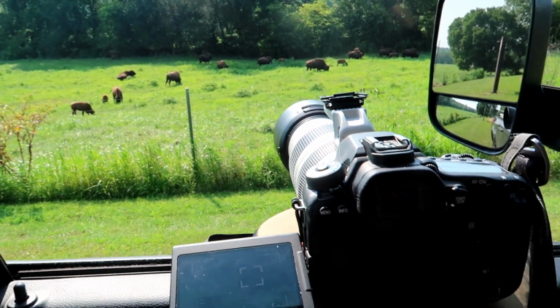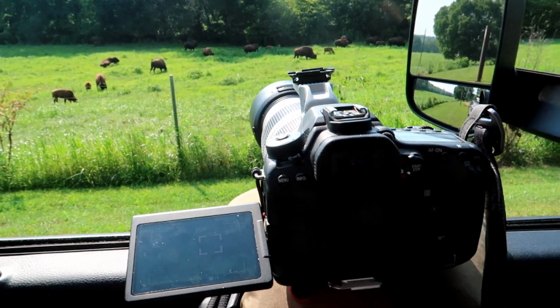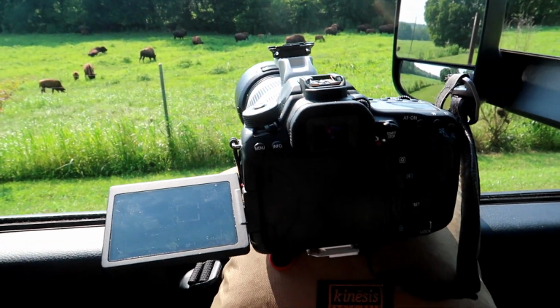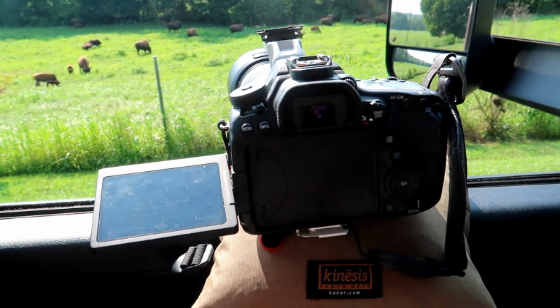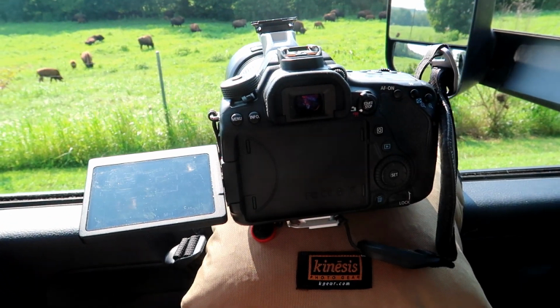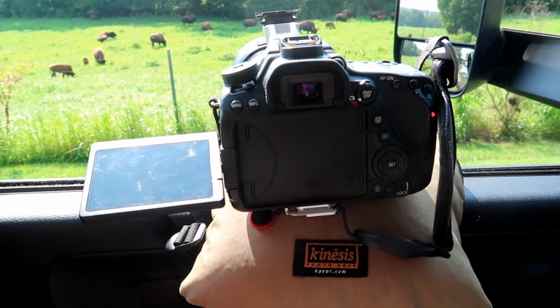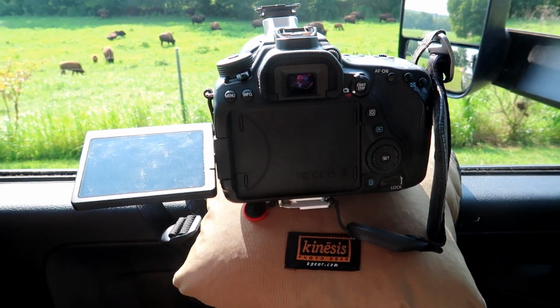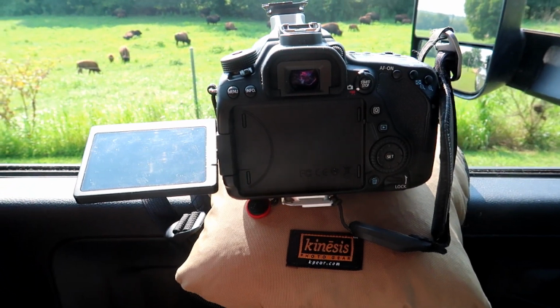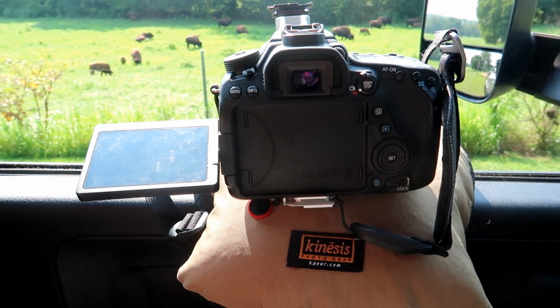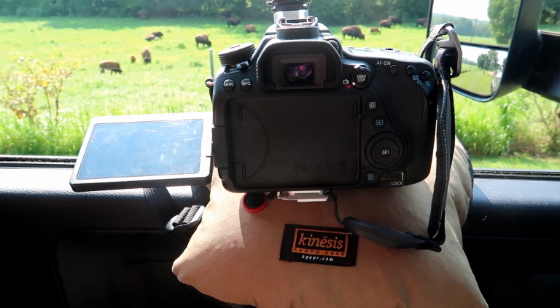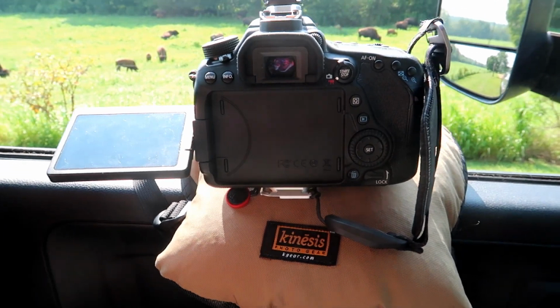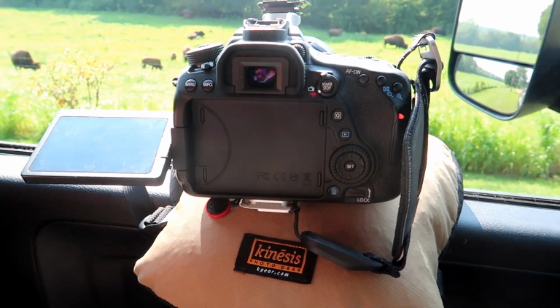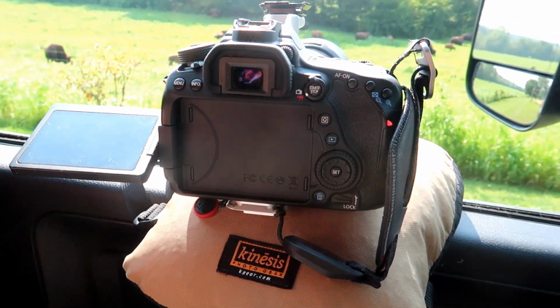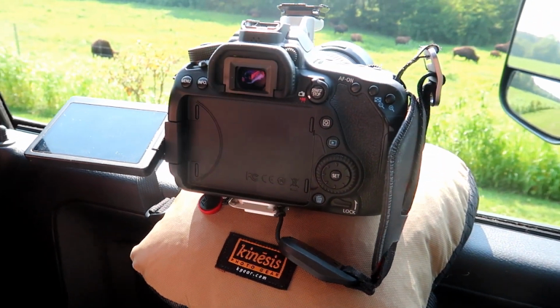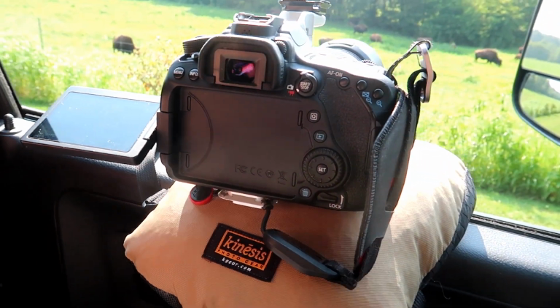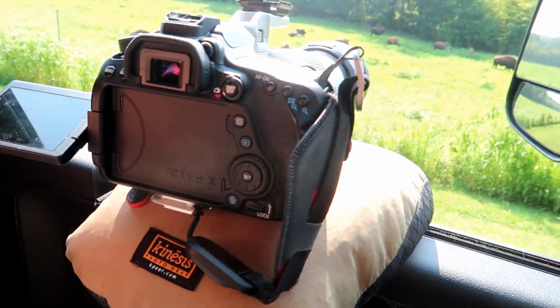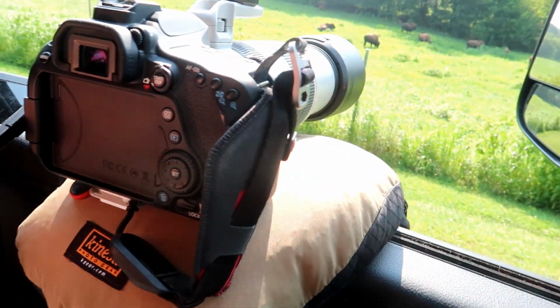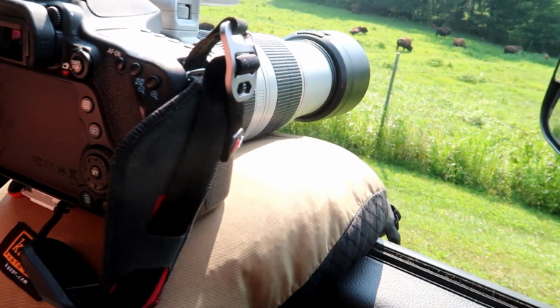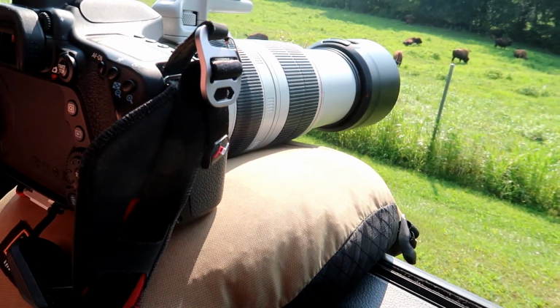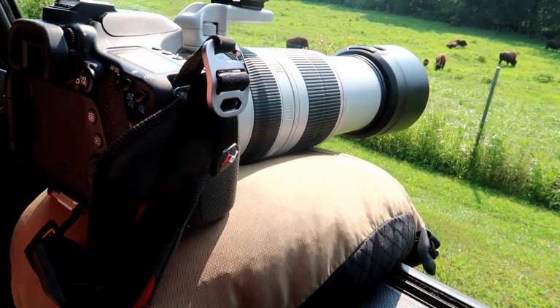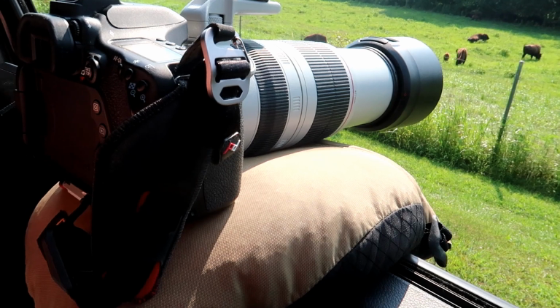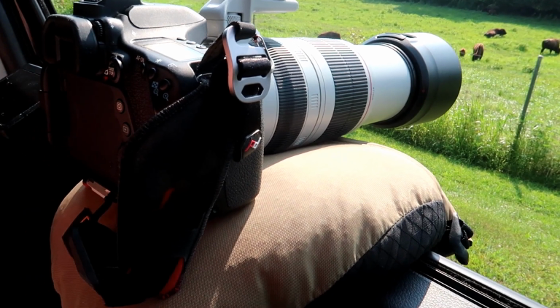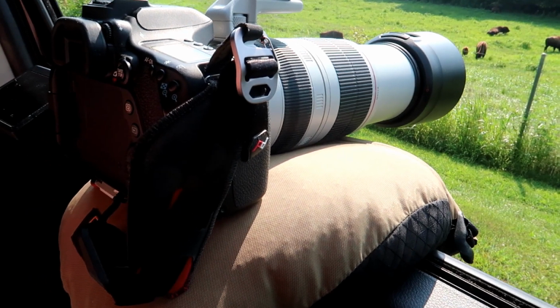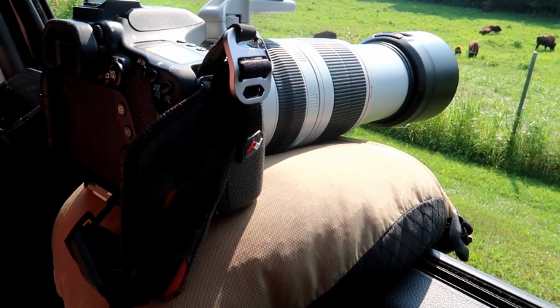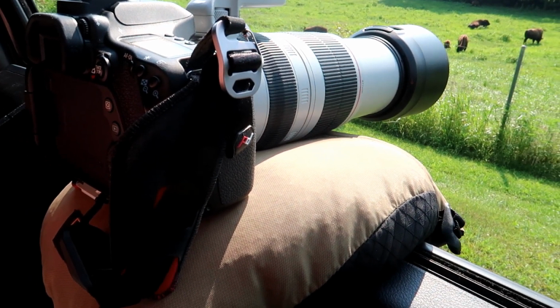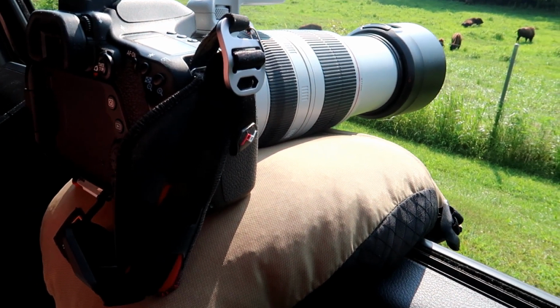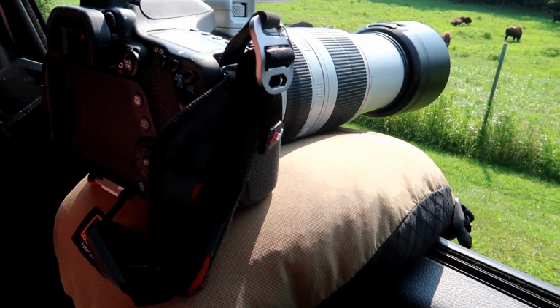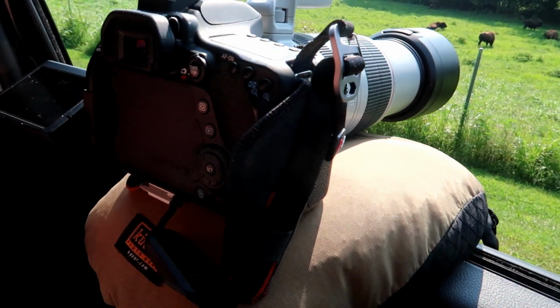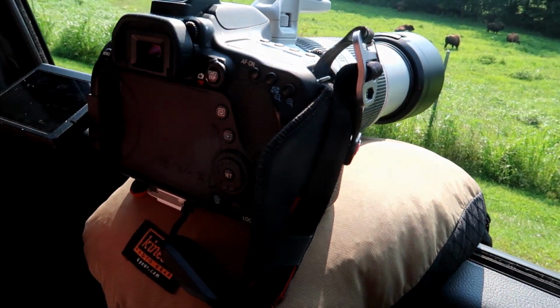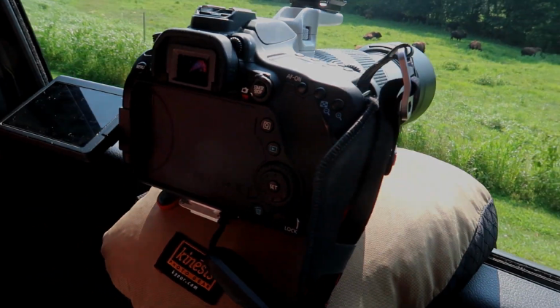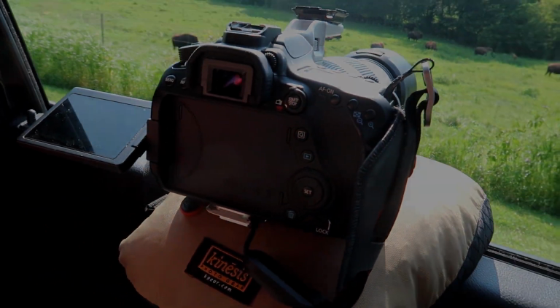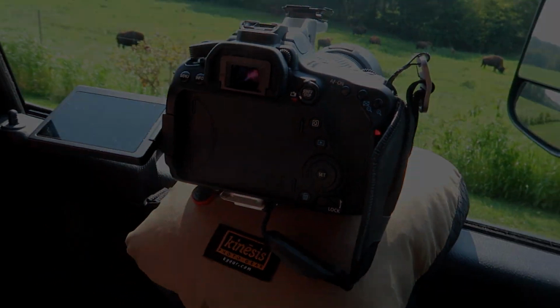If you're interested in the Kinesis Safari Sack, I'll have a link at the bottom — go check it out. This is something I use all the time. Catch you guys on the next one.